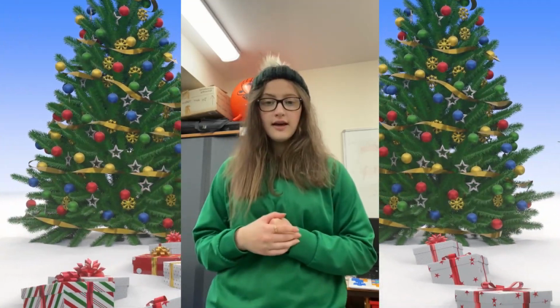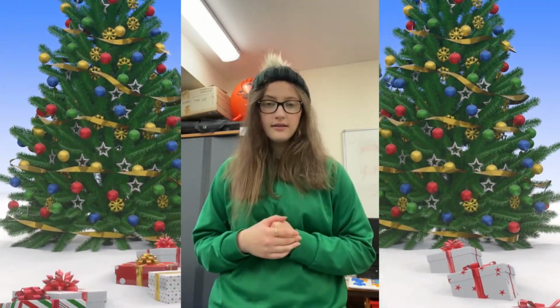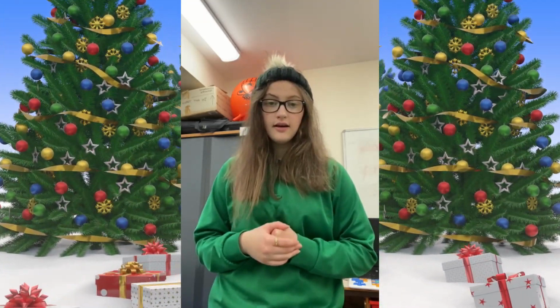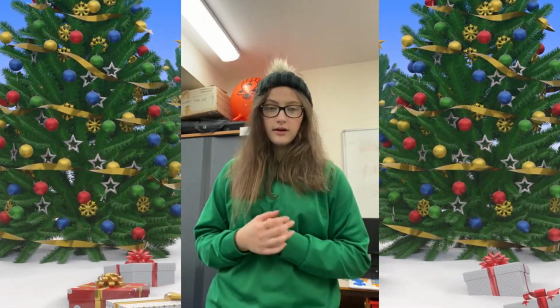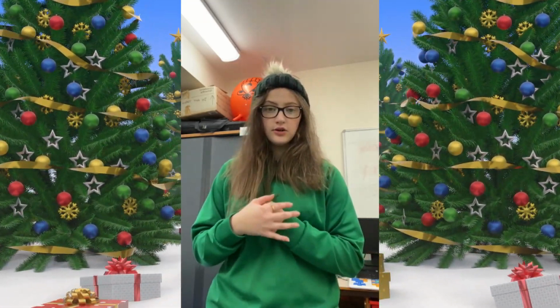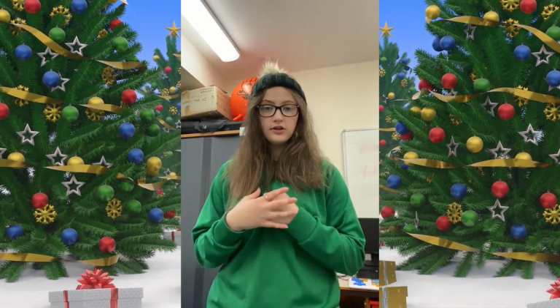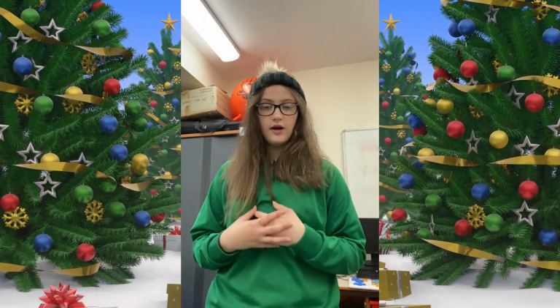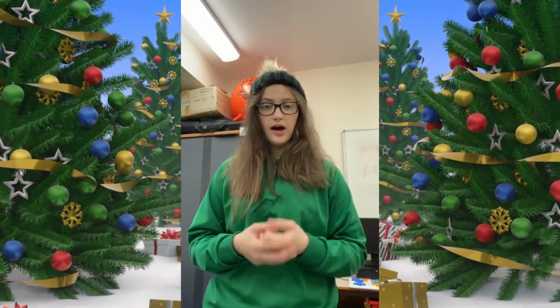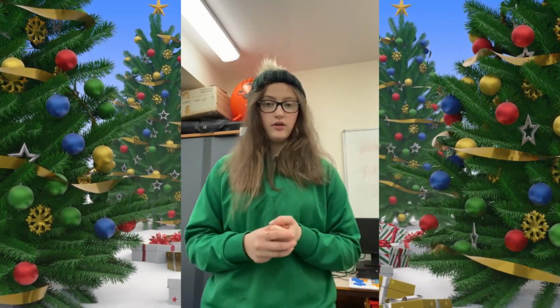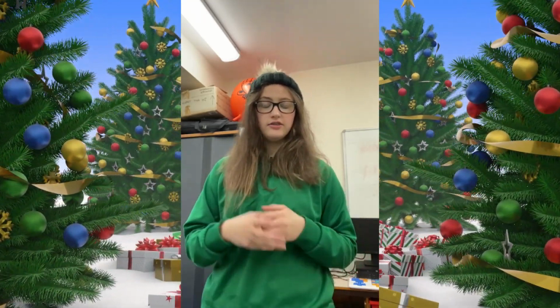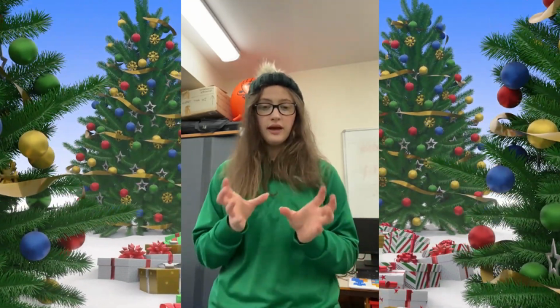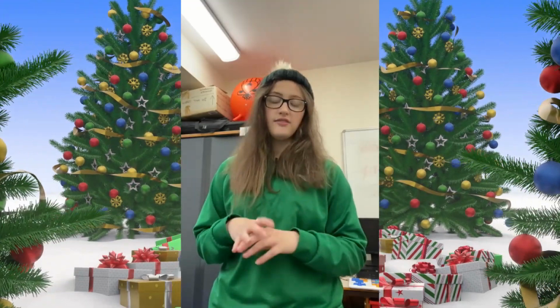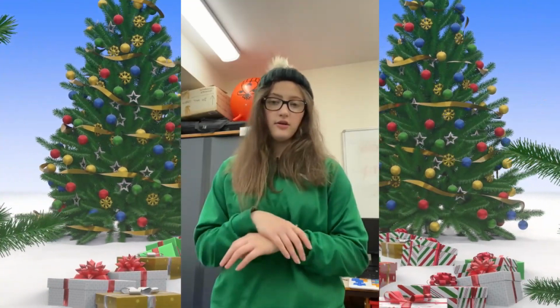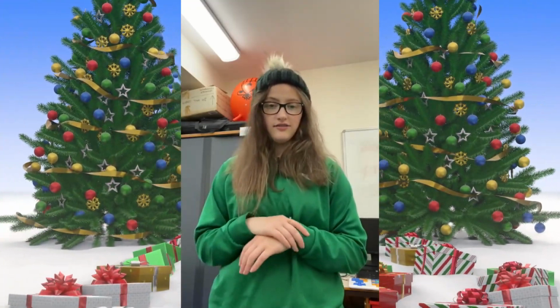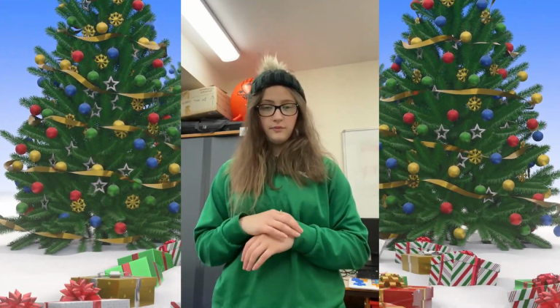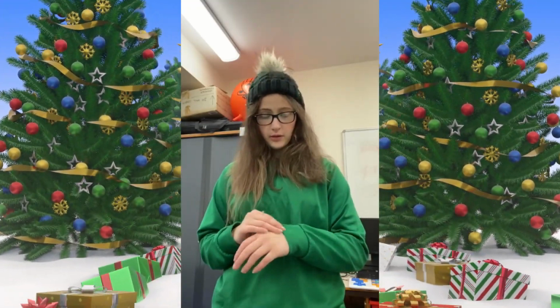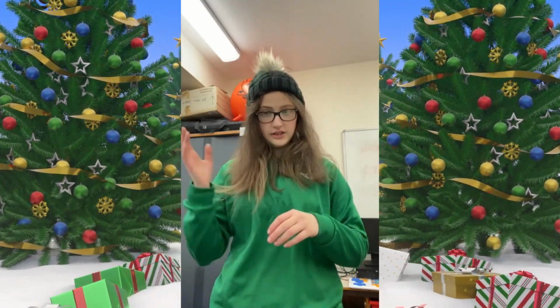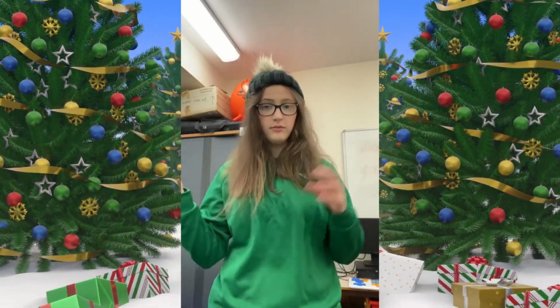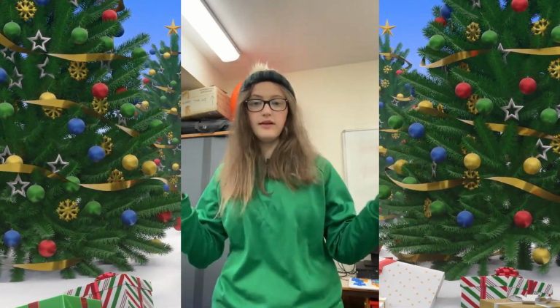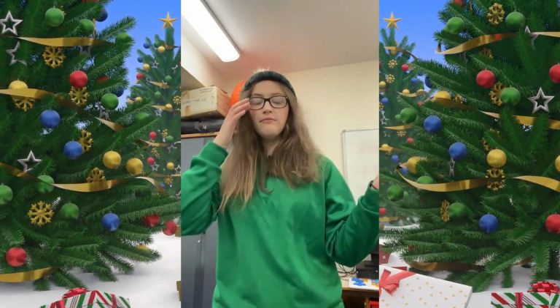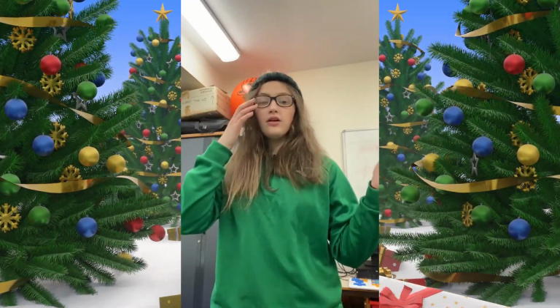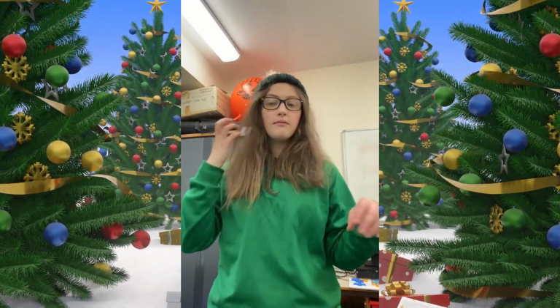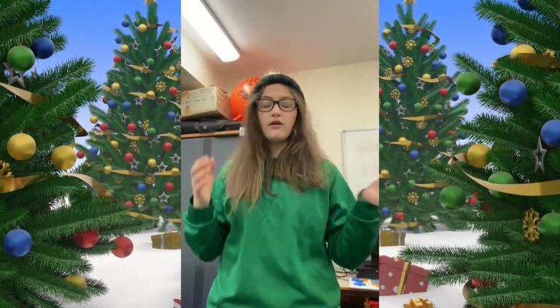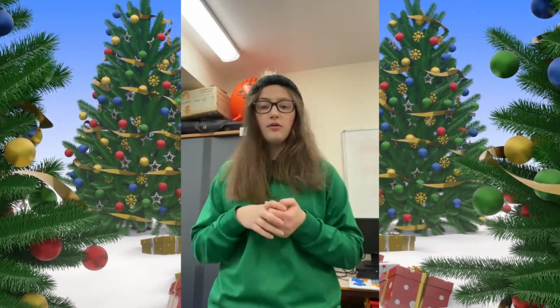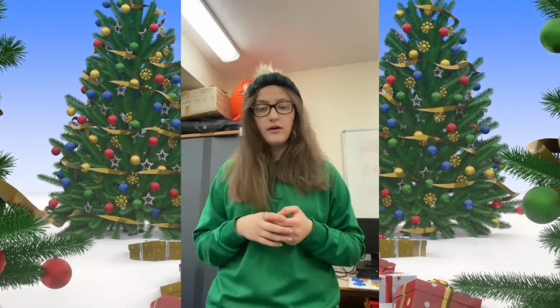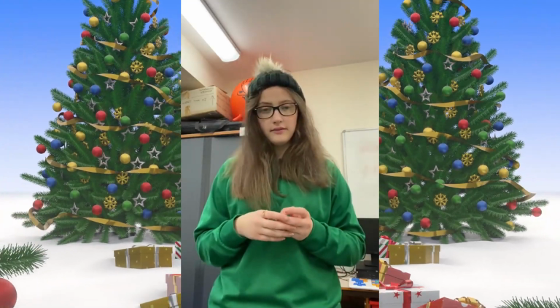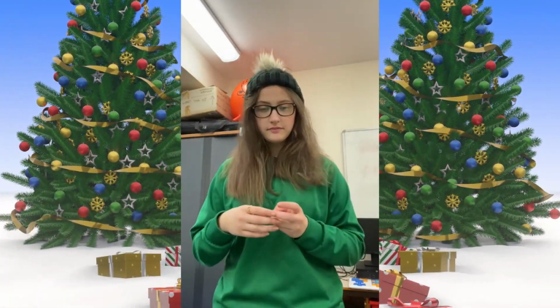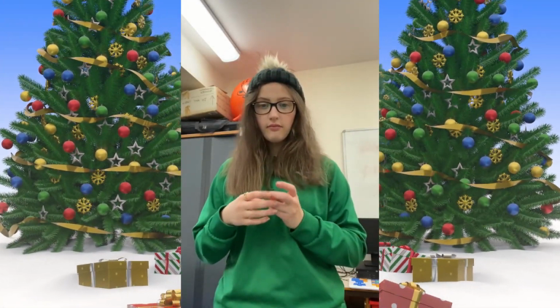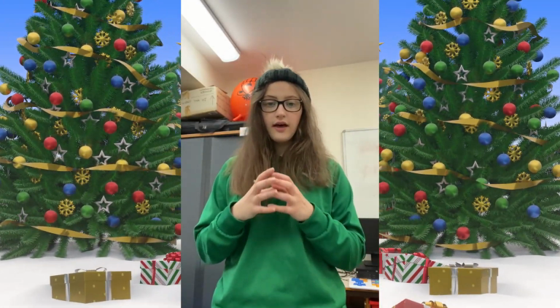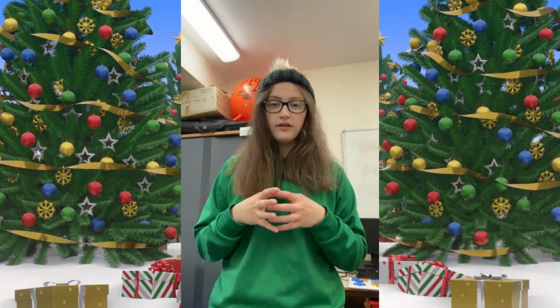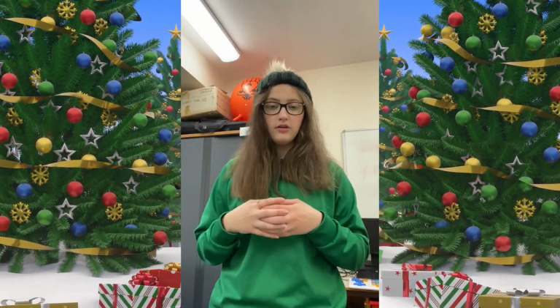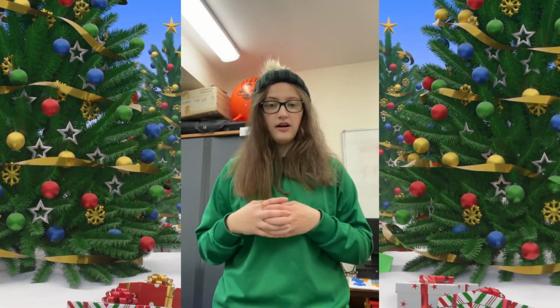Today's activity requires us to help our naughty elf. So you each have a naughty elf at home — whether that is your mum, your dad, your grandma, your granddad, whoever you are with — they are going to be your naughty elf.